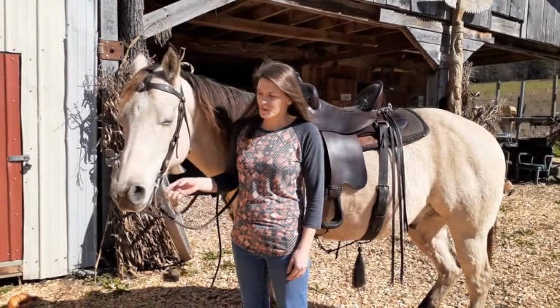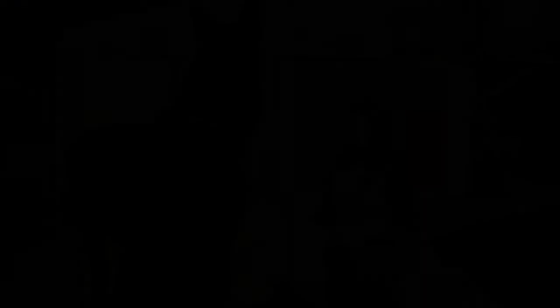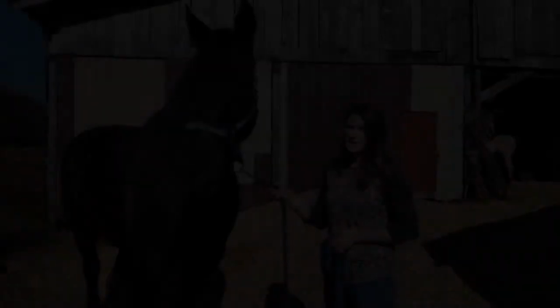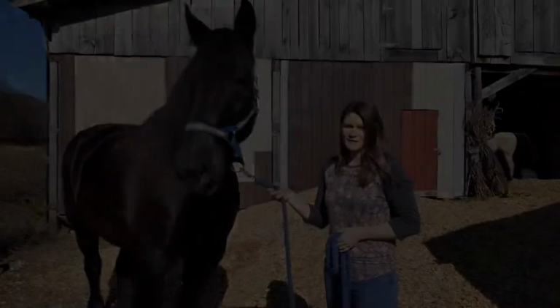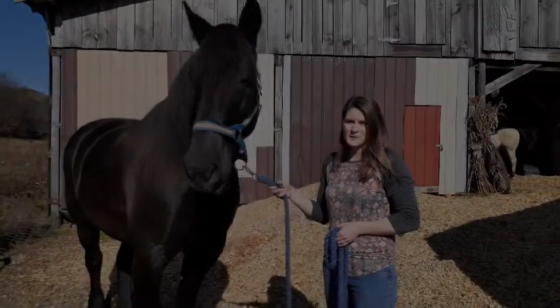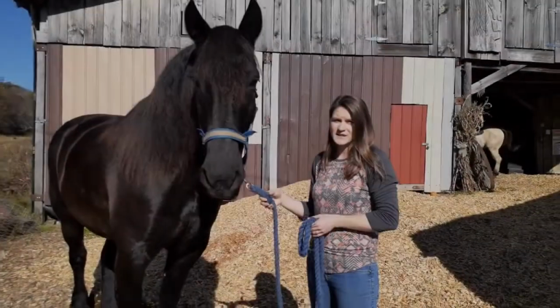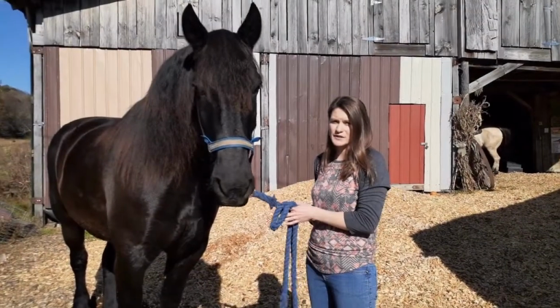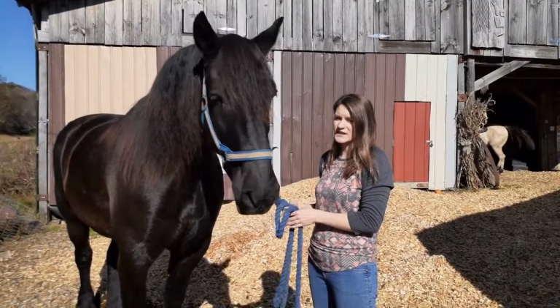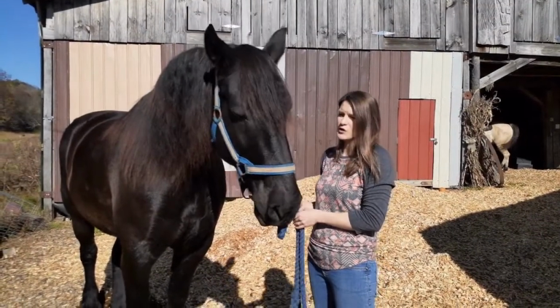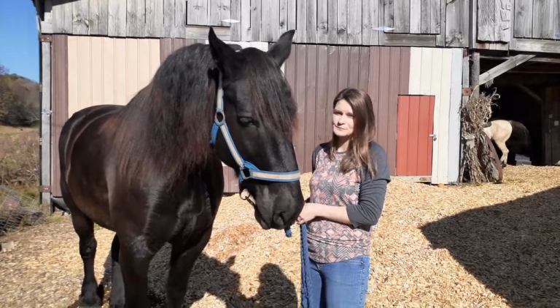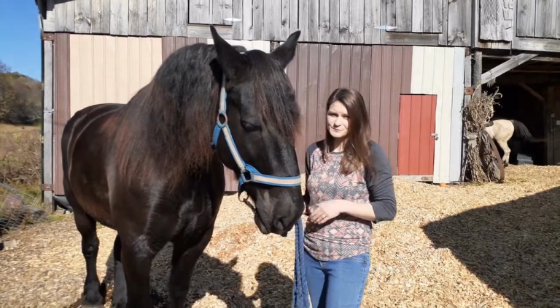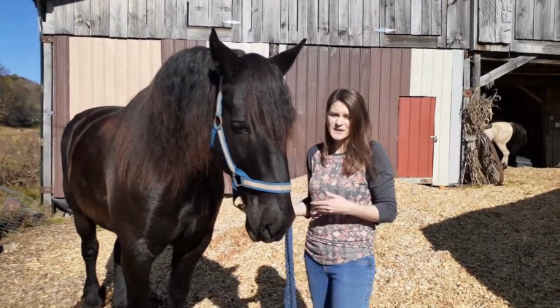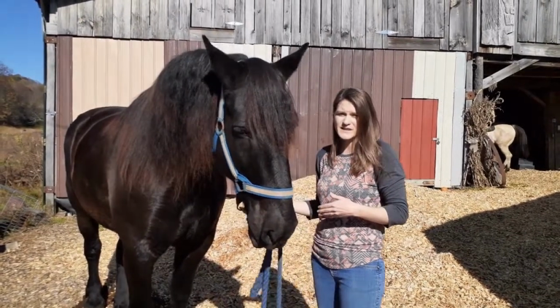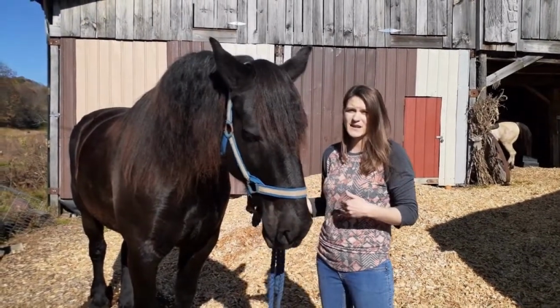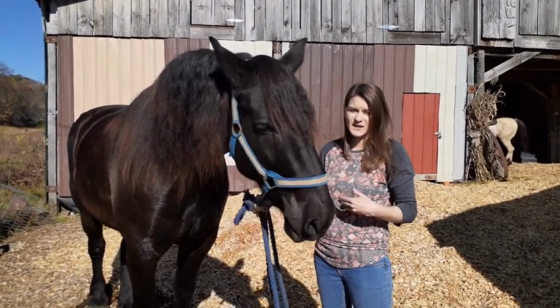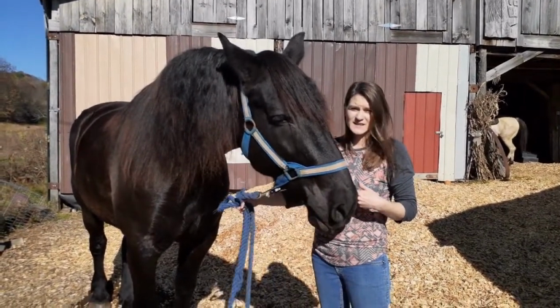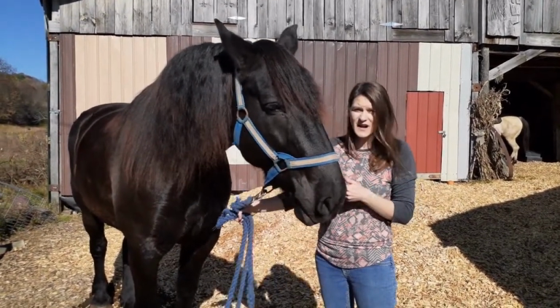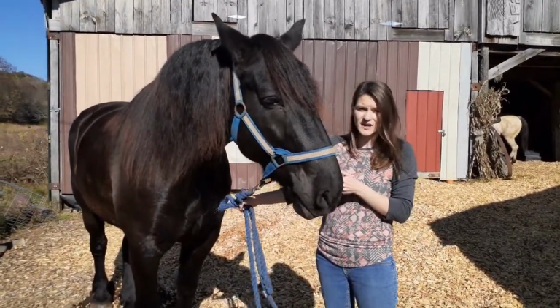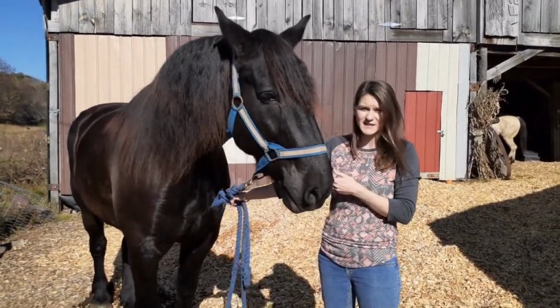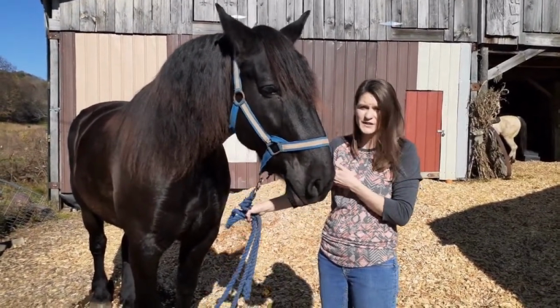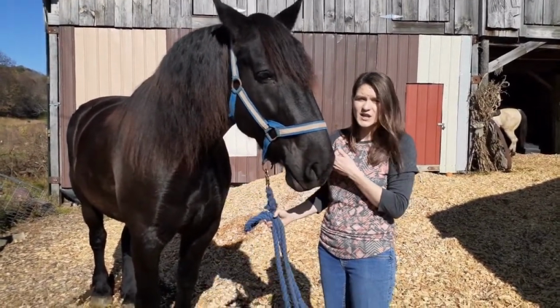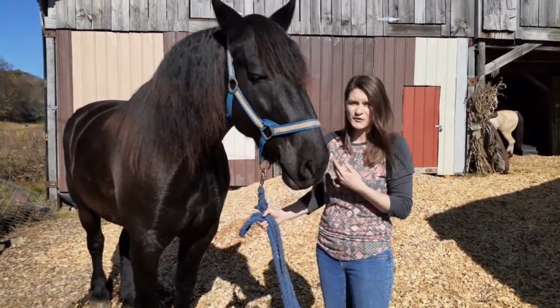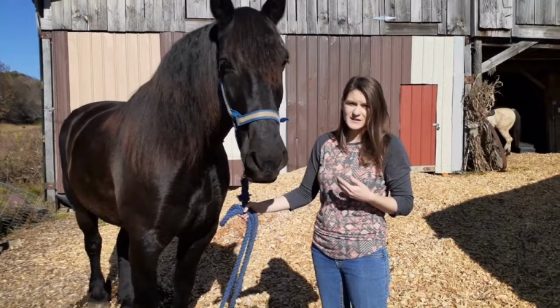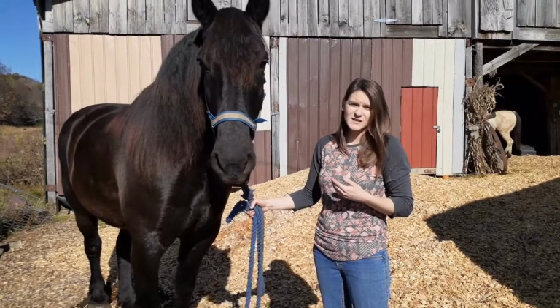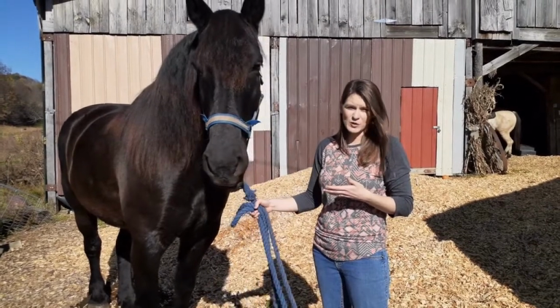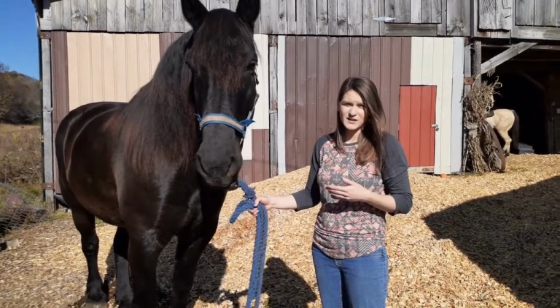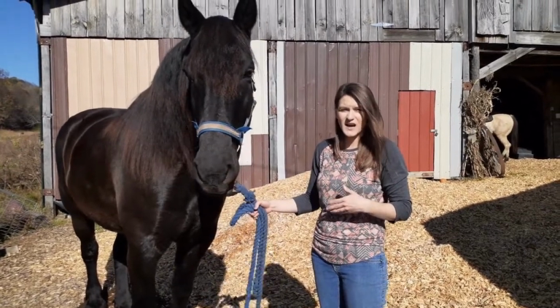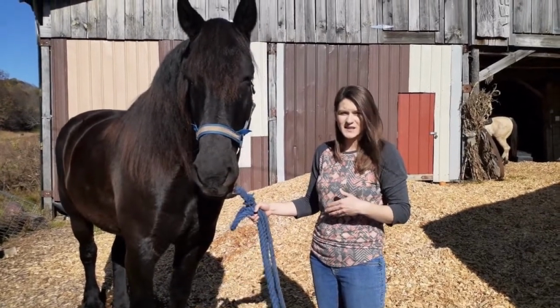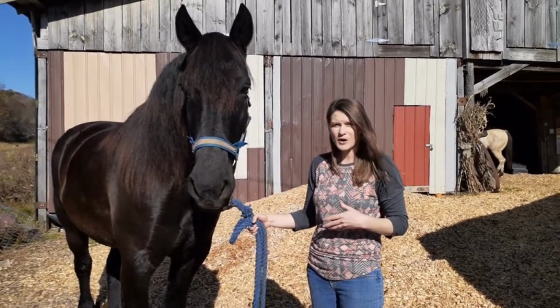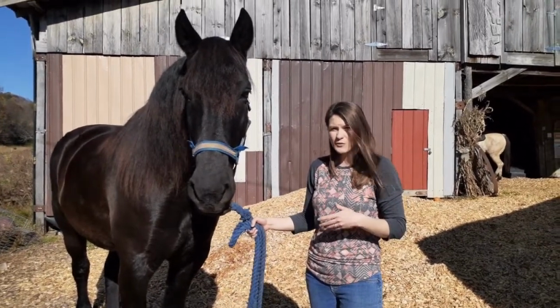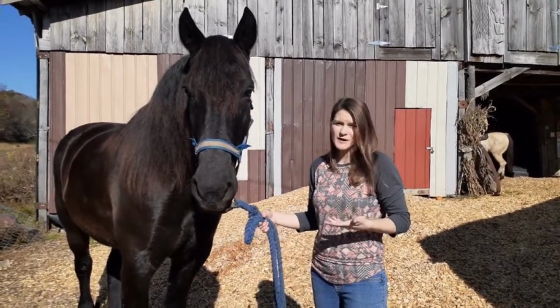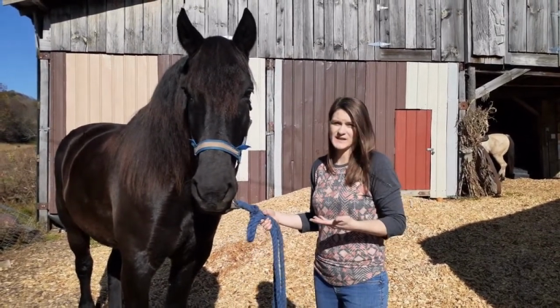There are over 350 breeds of horses in the world. These breeds can be categorized into five classes of horses: draft, sport, light, pony, or feral breeds.